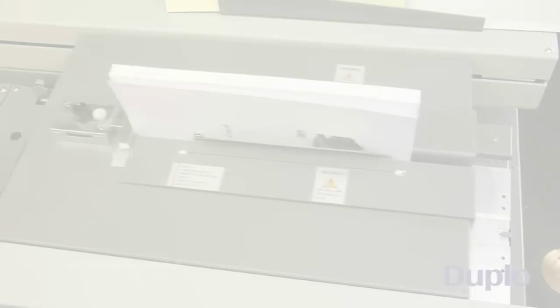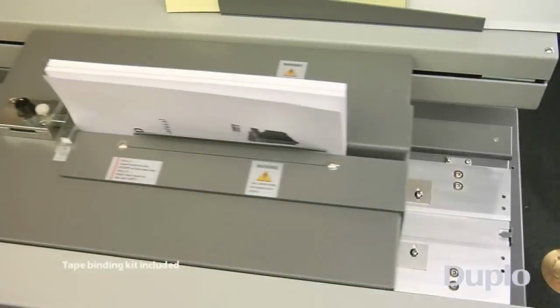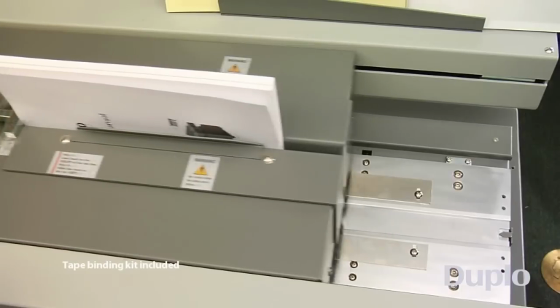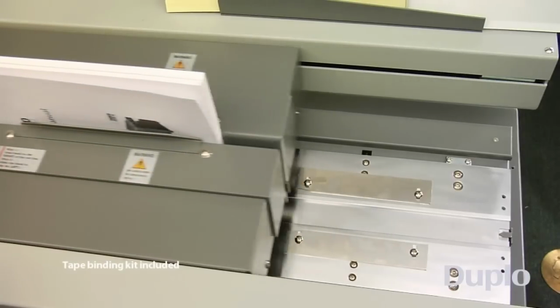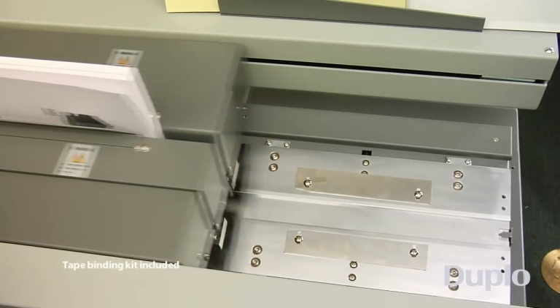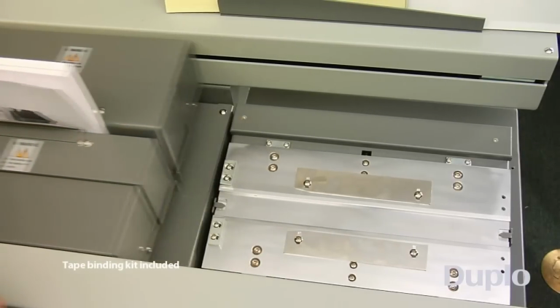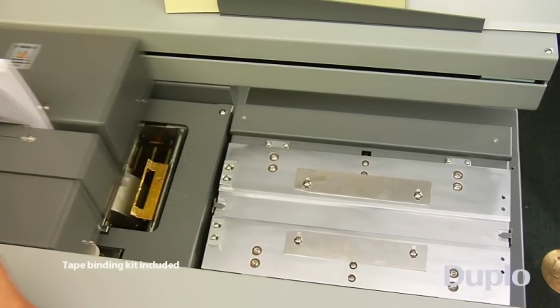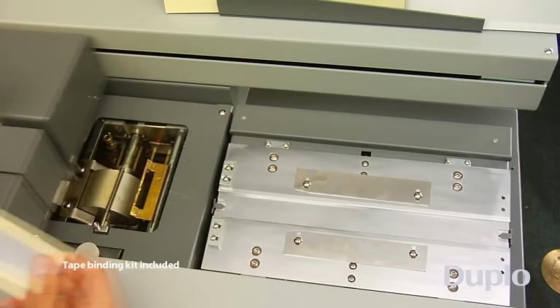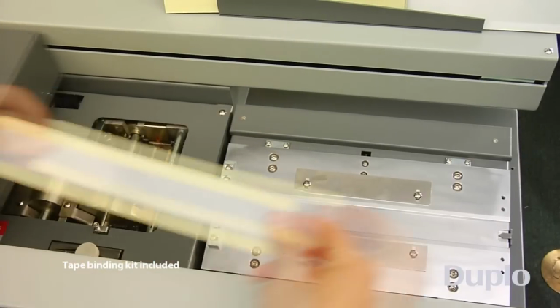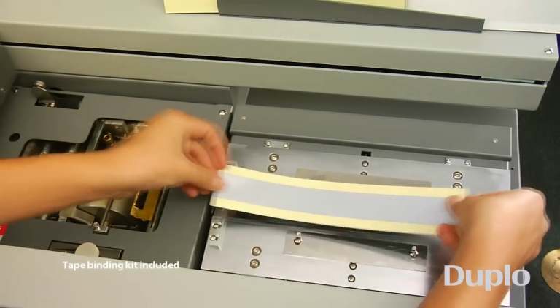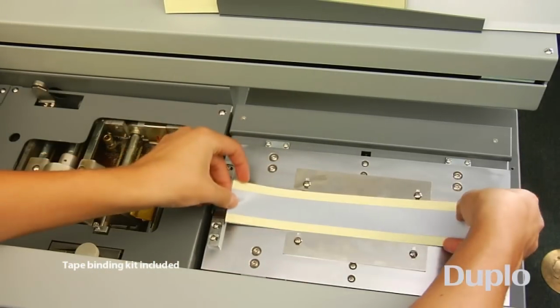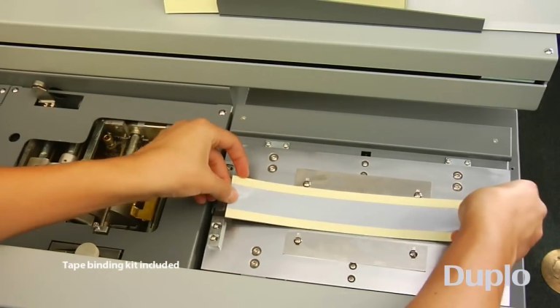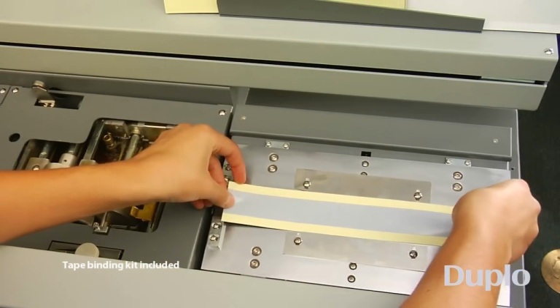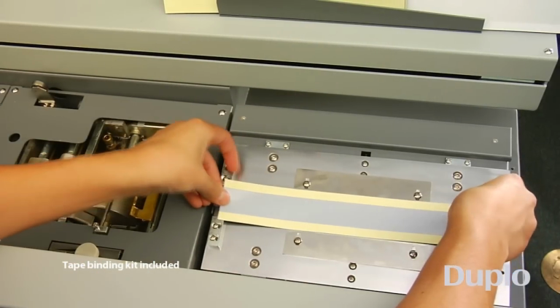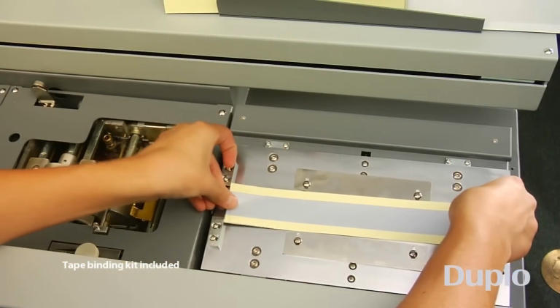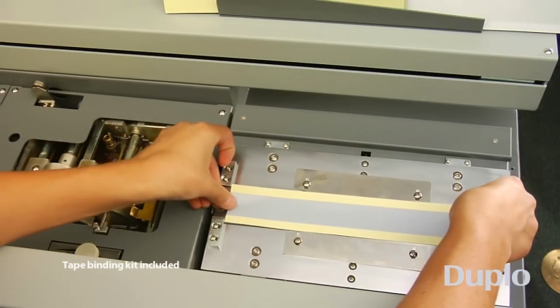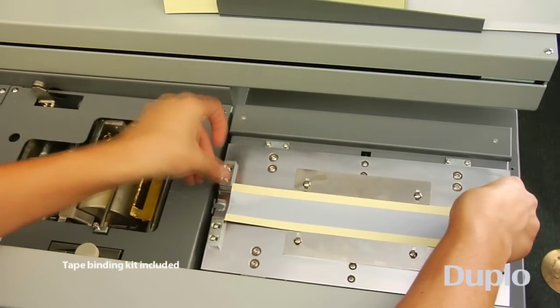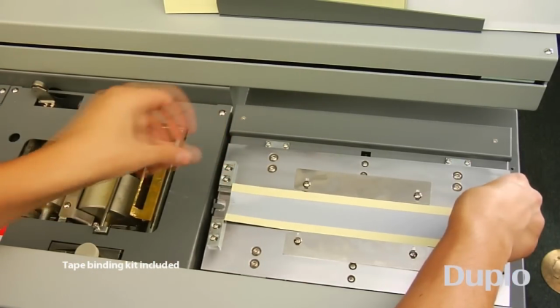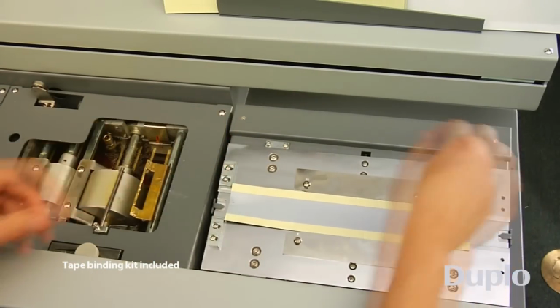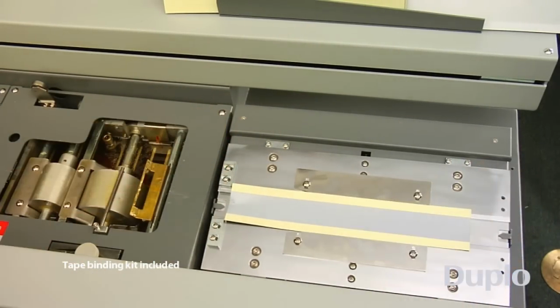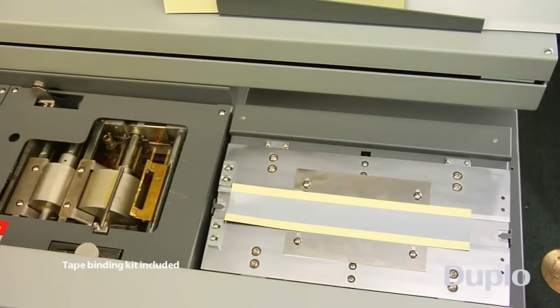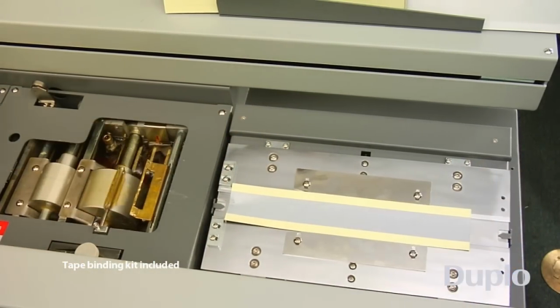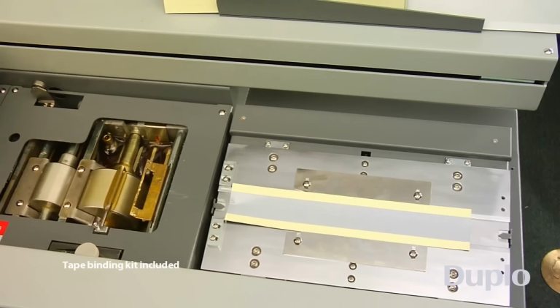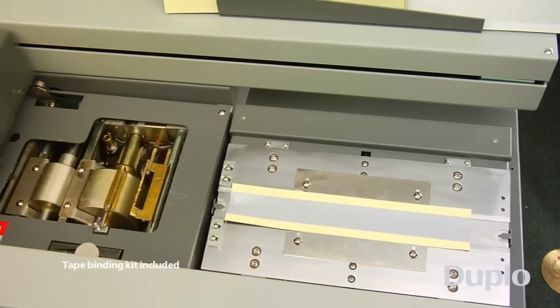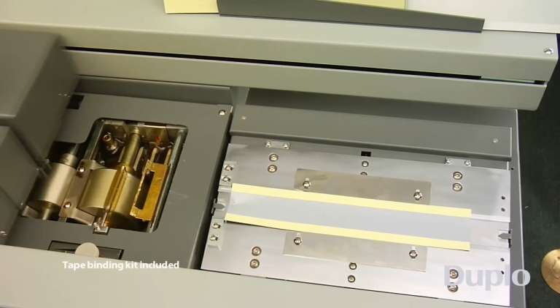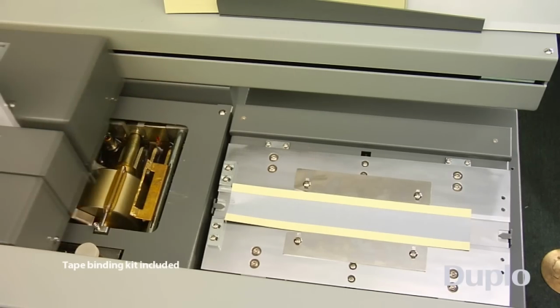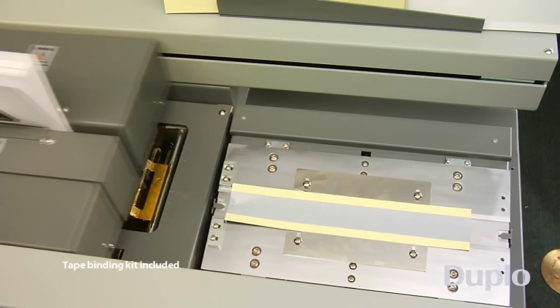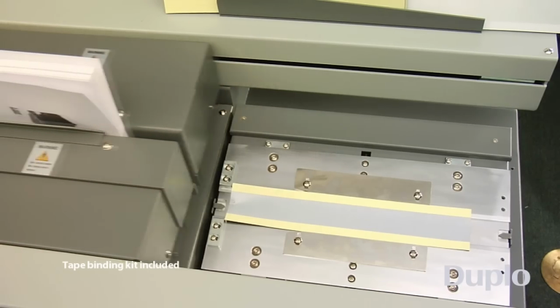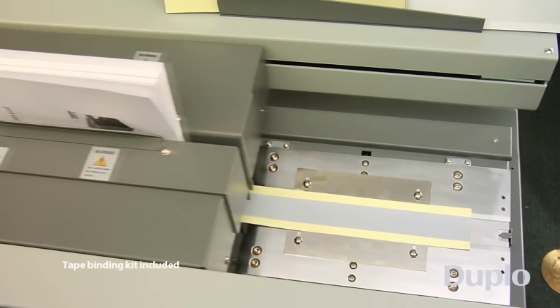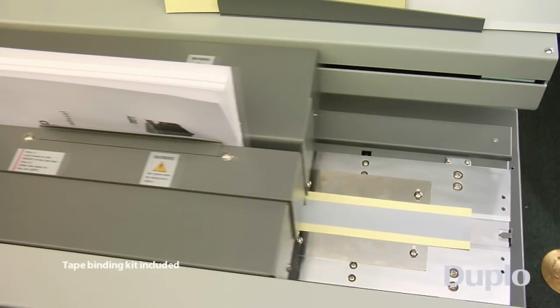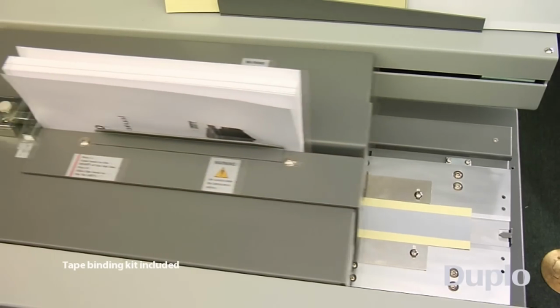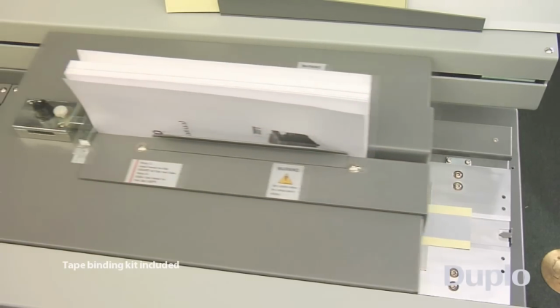To create strip-bound books such as manuals, simply place the tape strip in the nipping station and switch to tape mode. Once the book is processed, remove the tape adhesive and you're done.